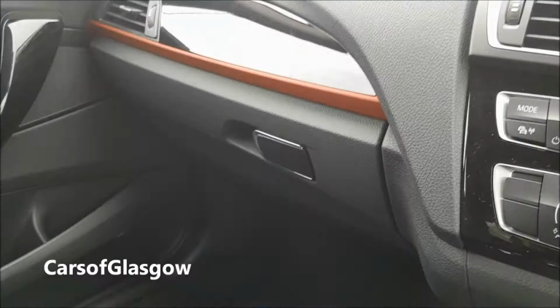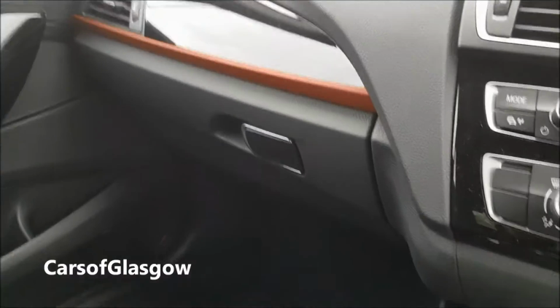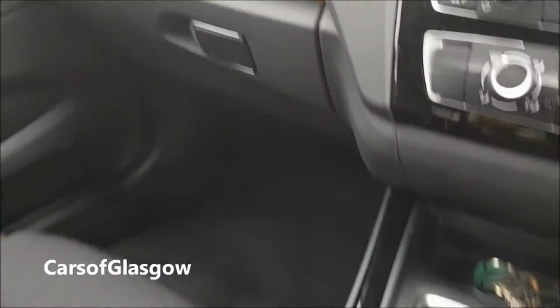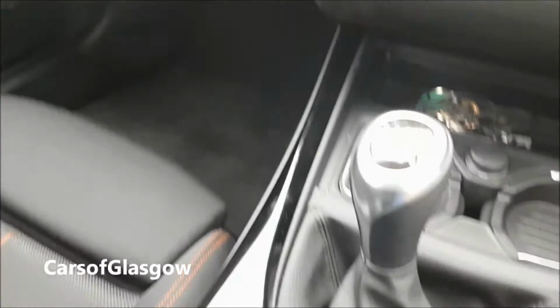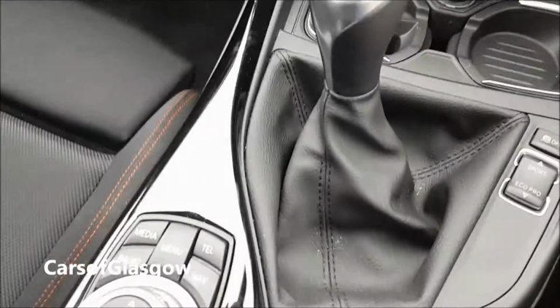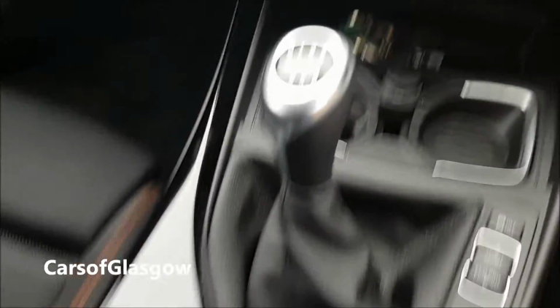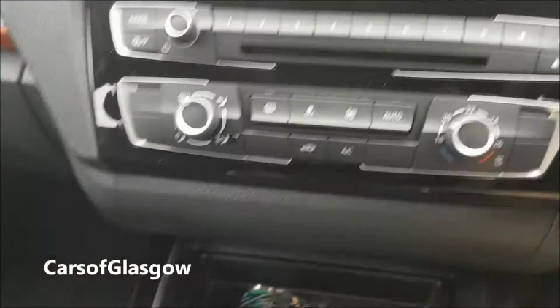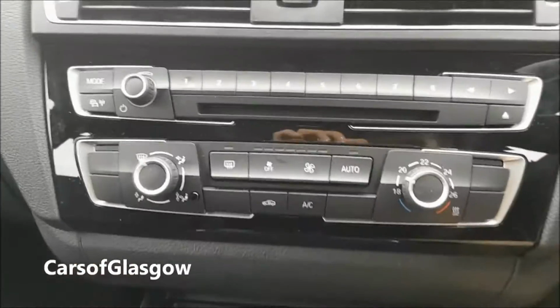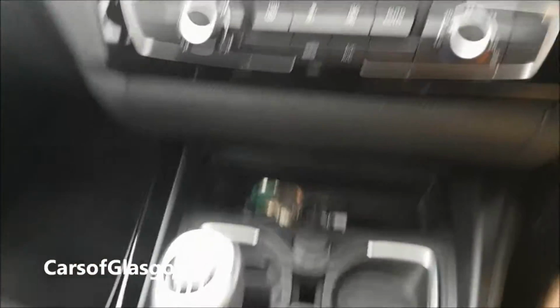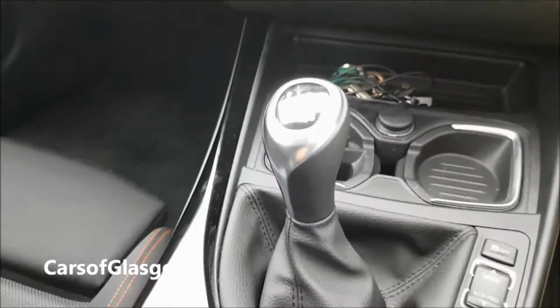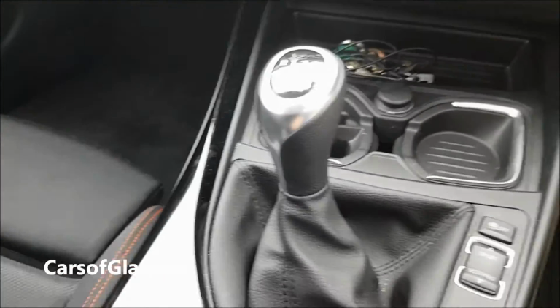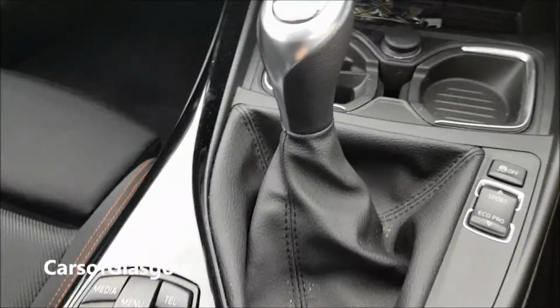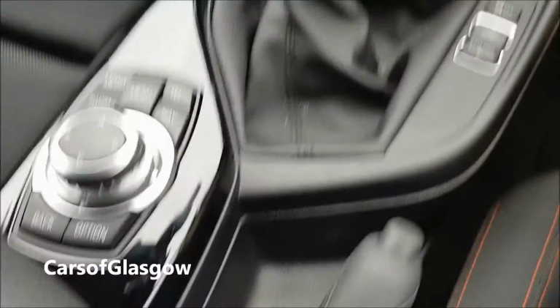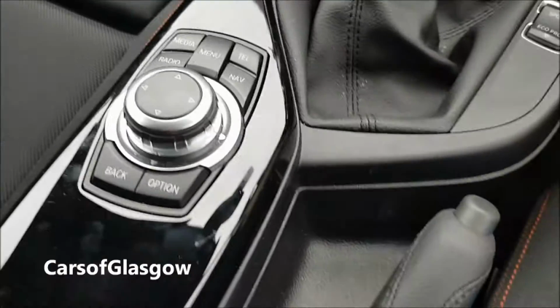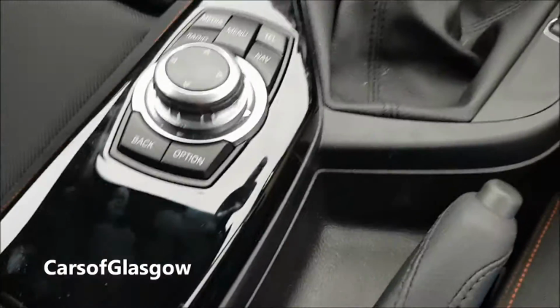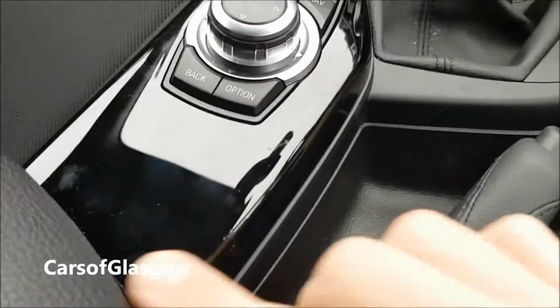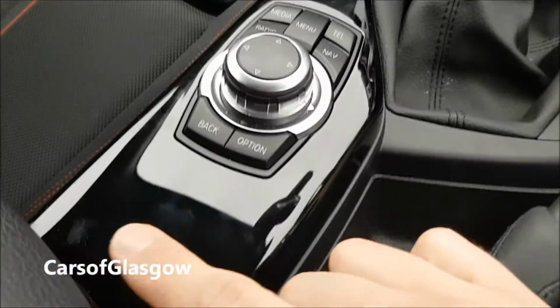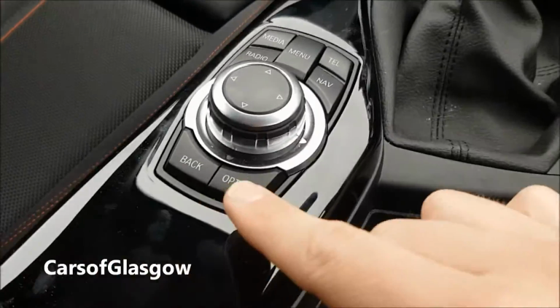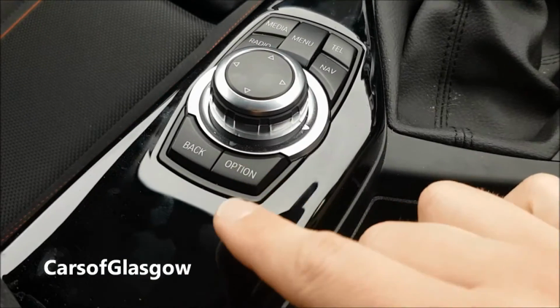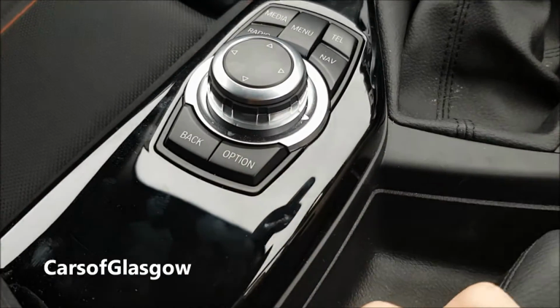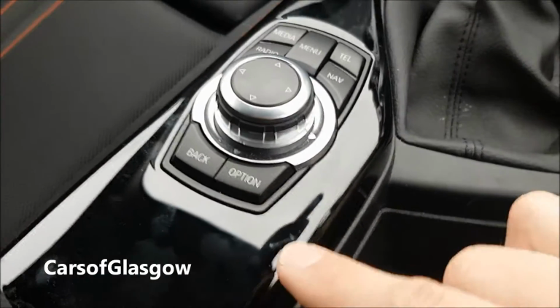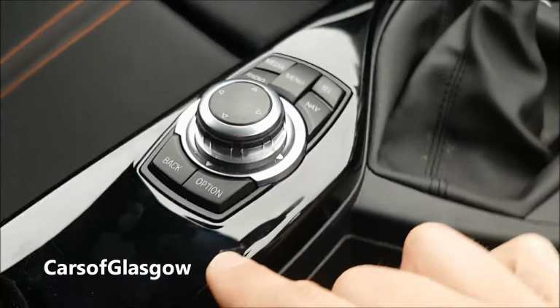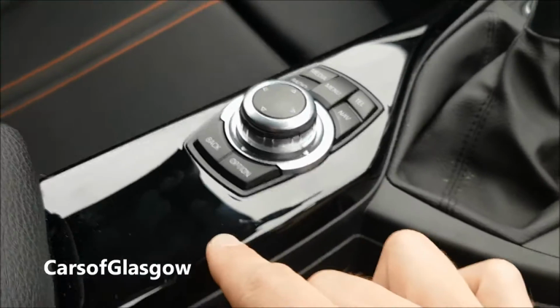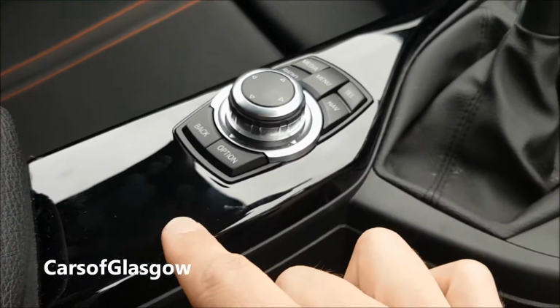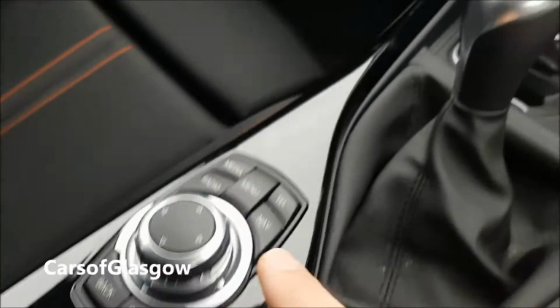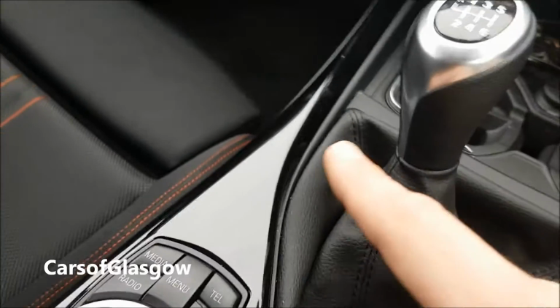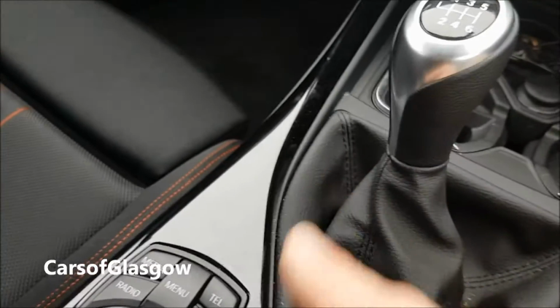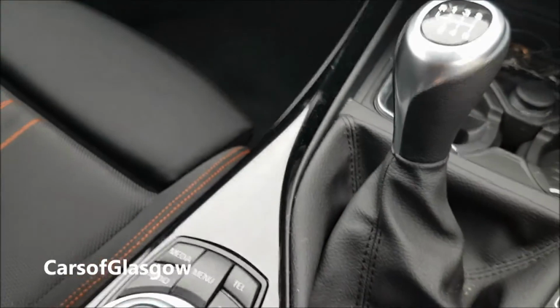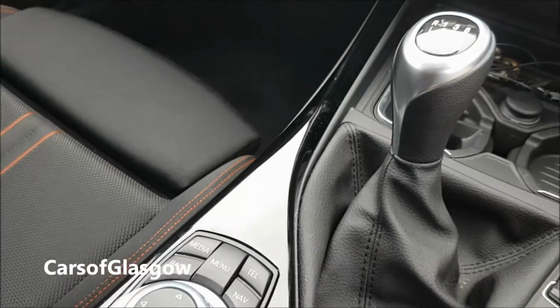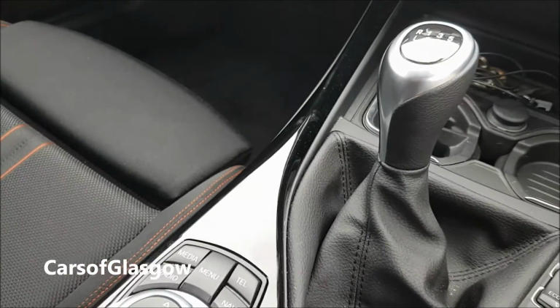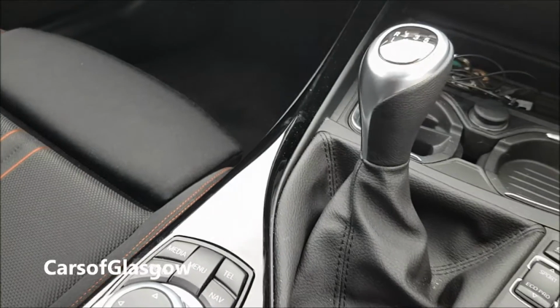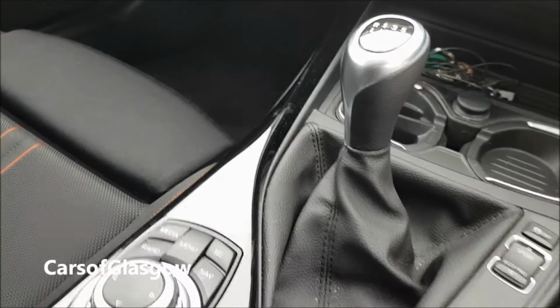Another thing is the black gloss trim that's used throughout the cabin. It looks good and modern, however it leaves lots of fingerprints, and you're constantly having to be dusting and wiping them away. So that's a second gripe about the car.